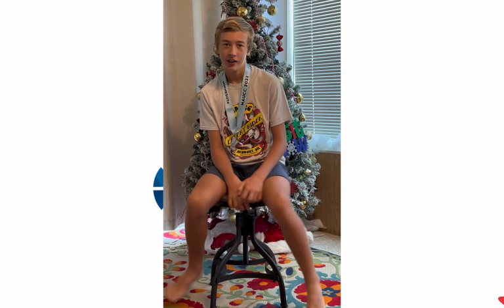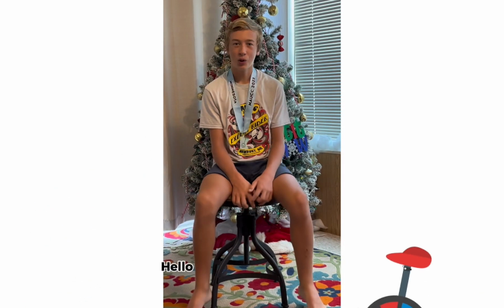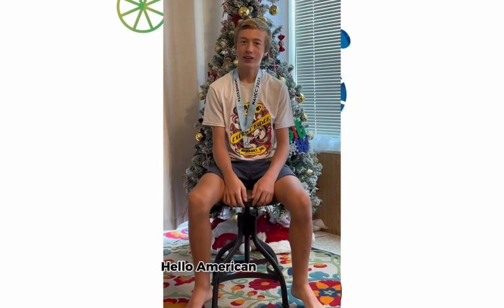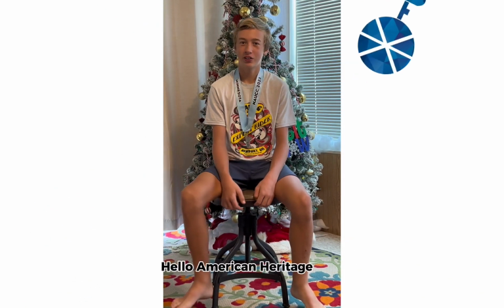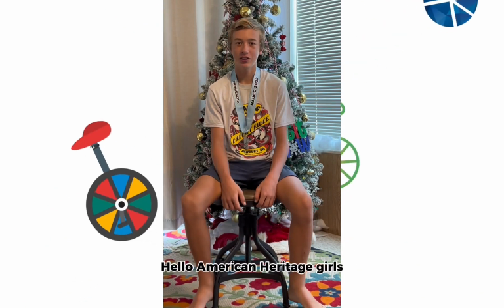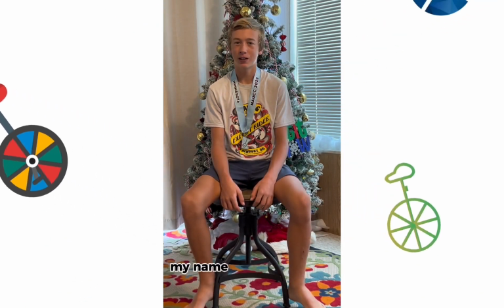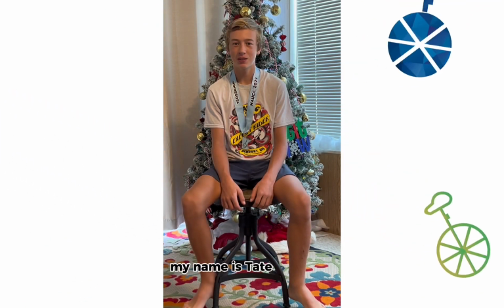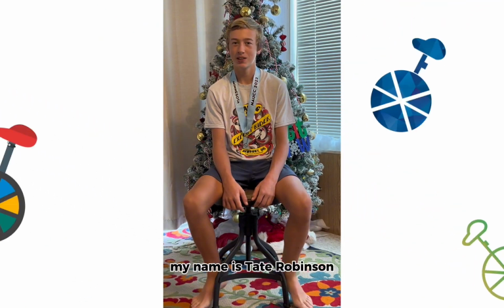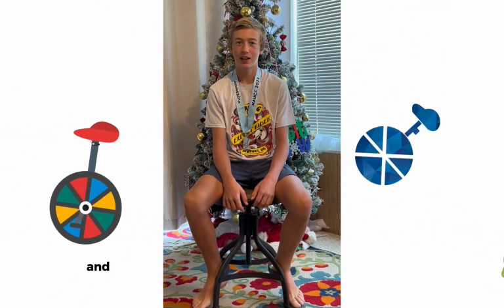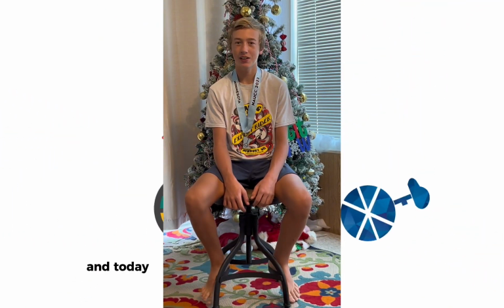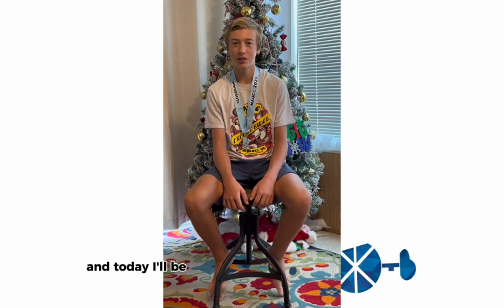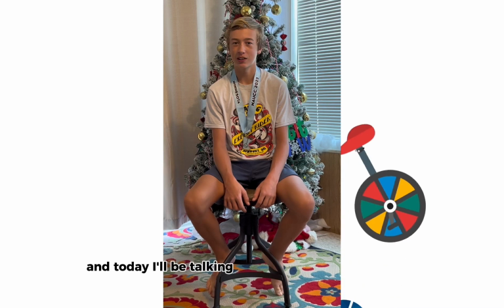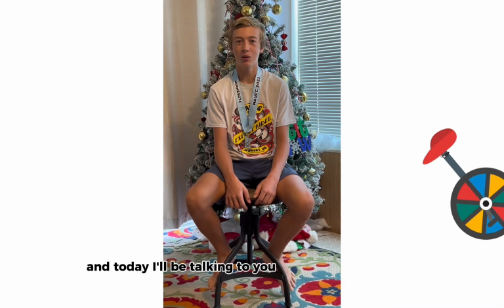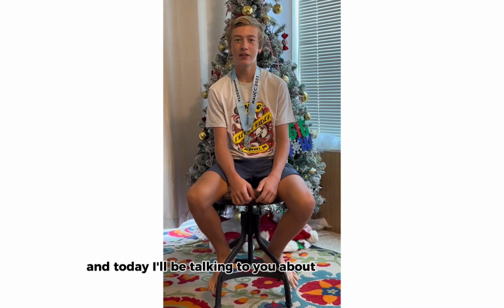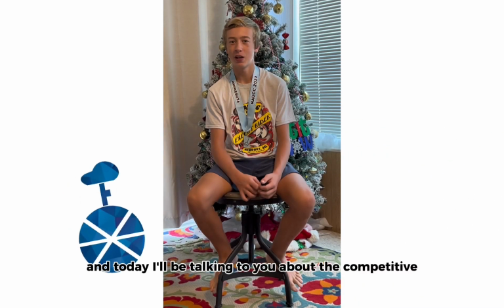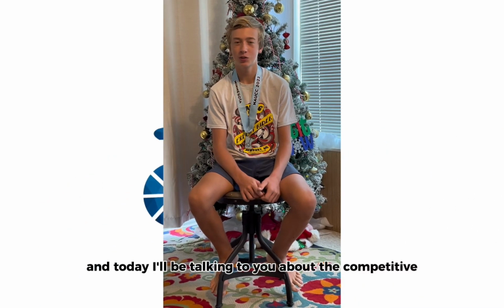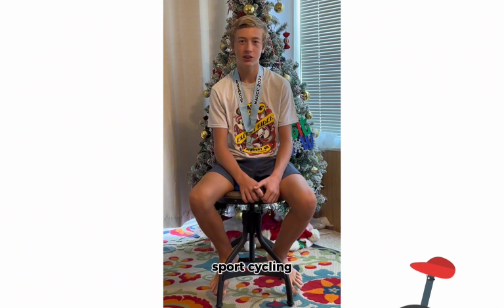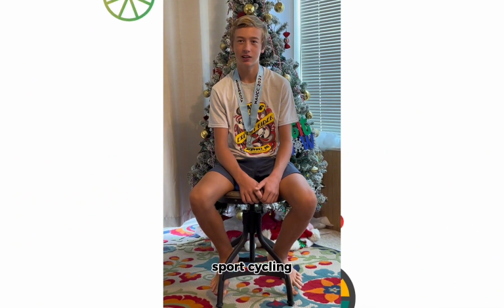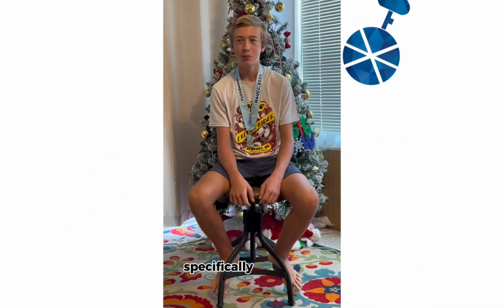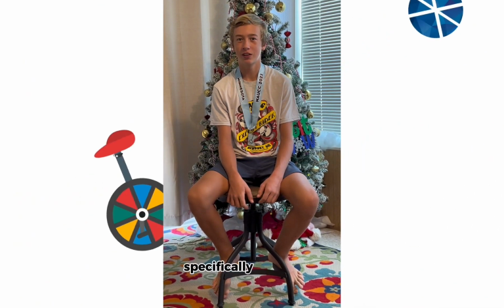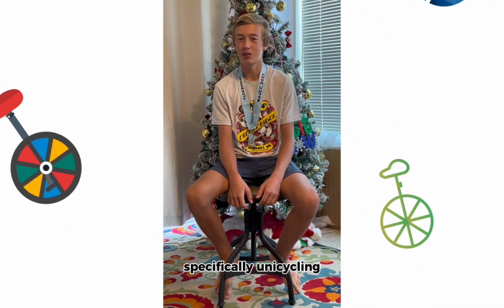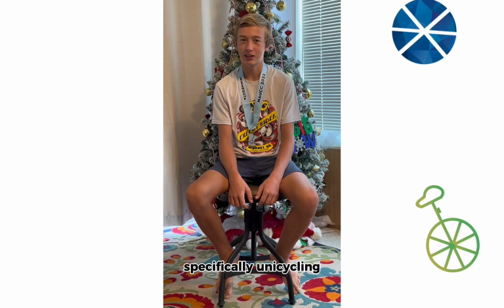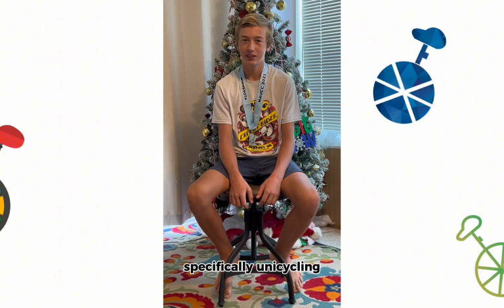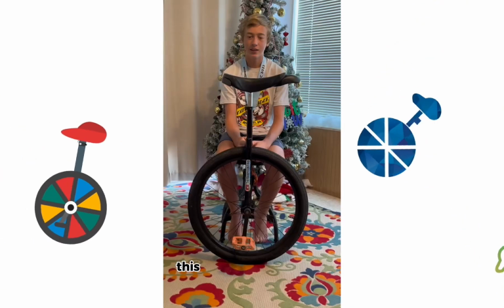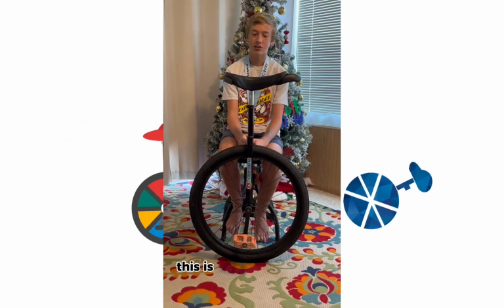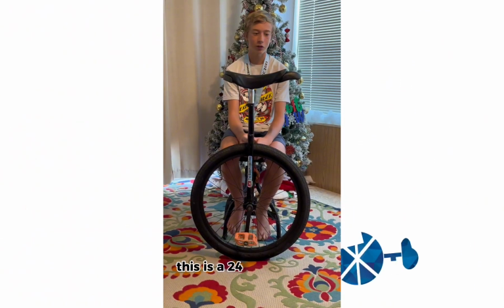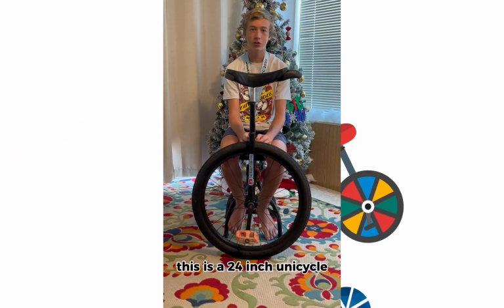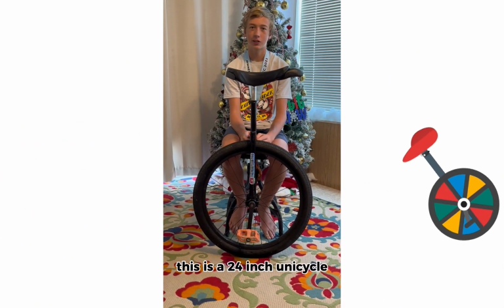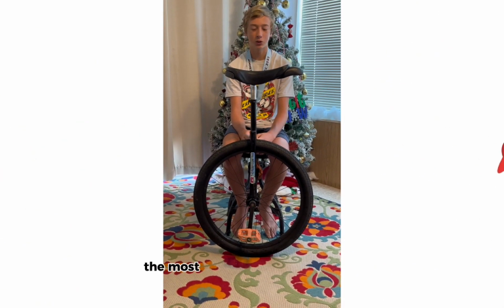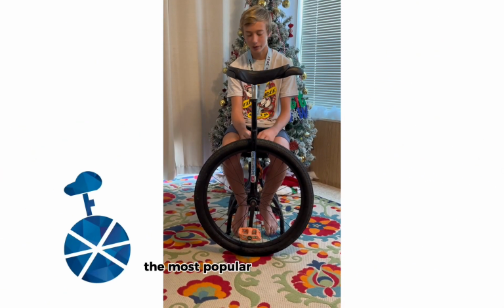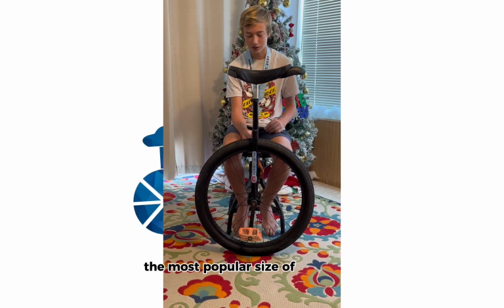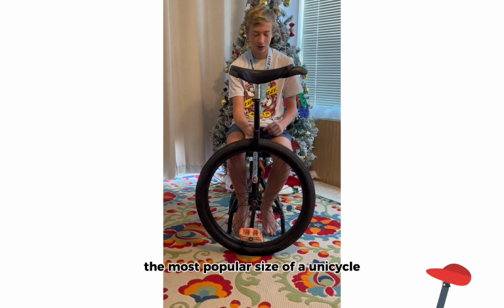Hello American Heritage Girls! My name is Tay Robinson and today I'll be talking to you about the competitive sport of cycling, specifically unicycling. This is a 24 inch unicycle, the most popular size of a unicycle.